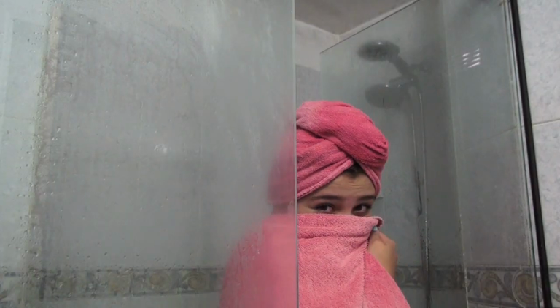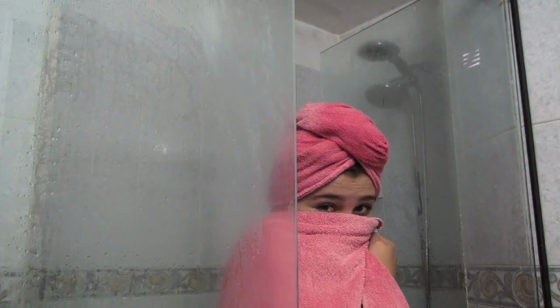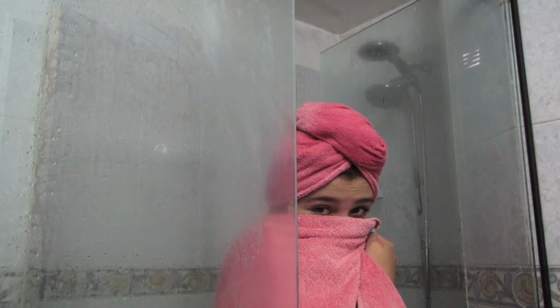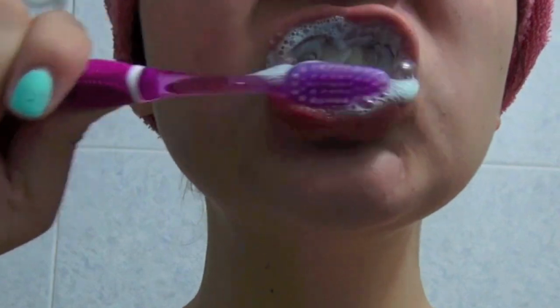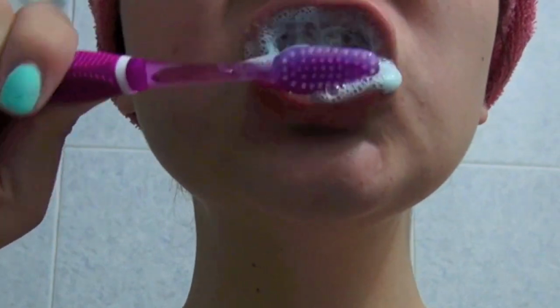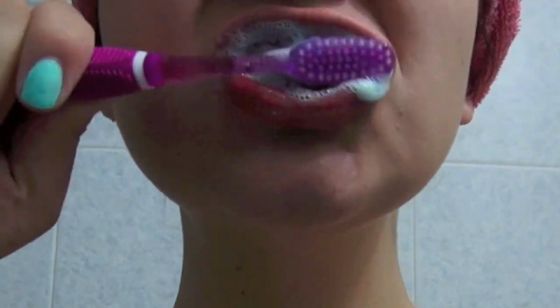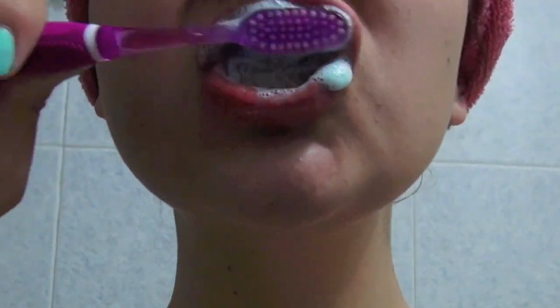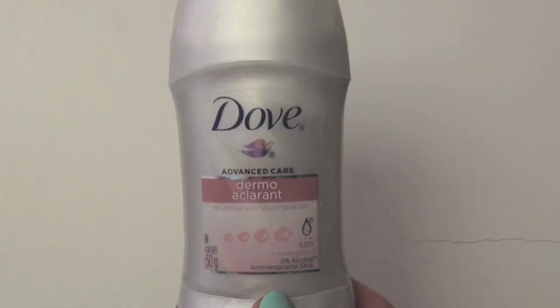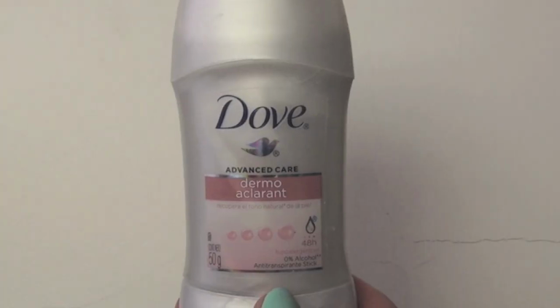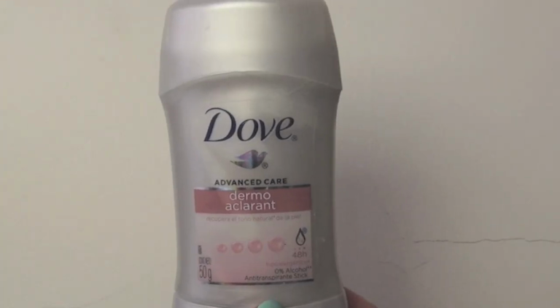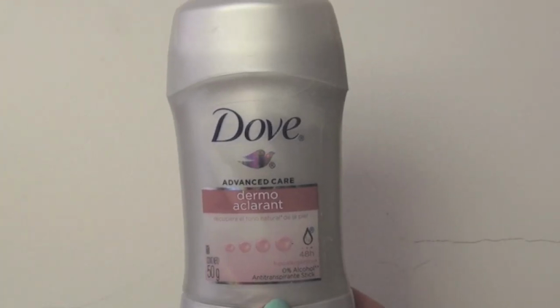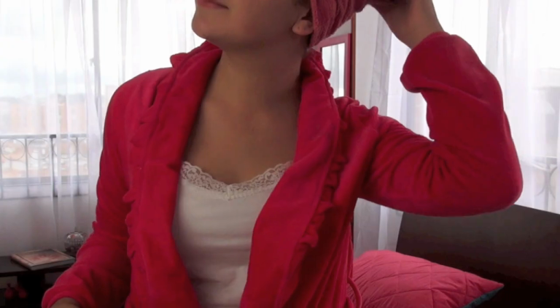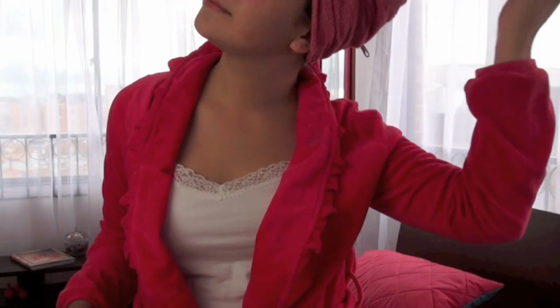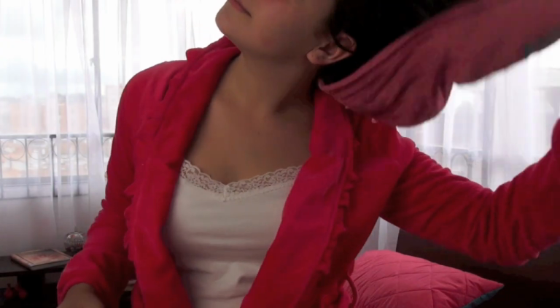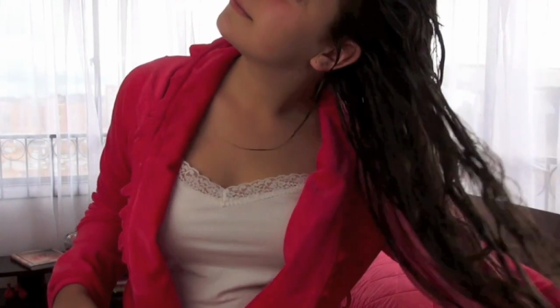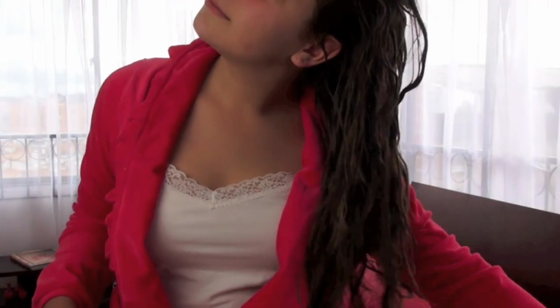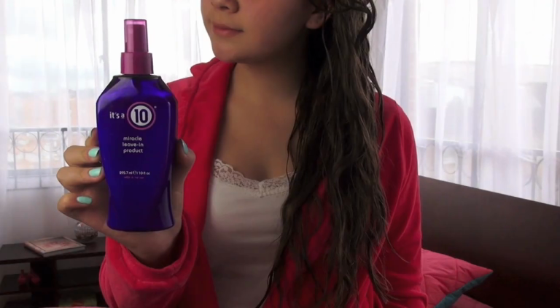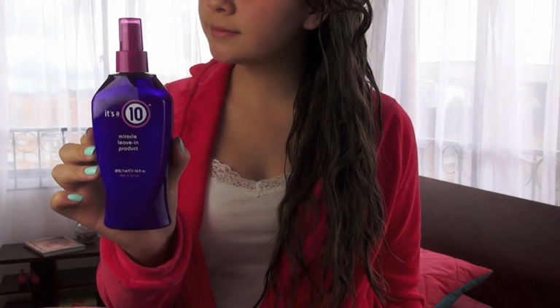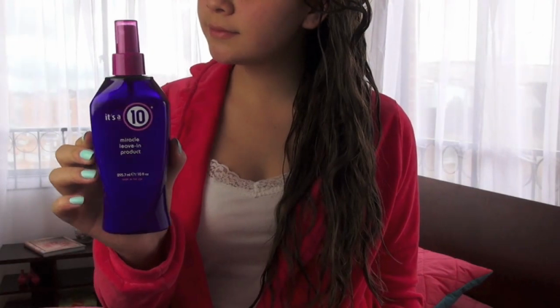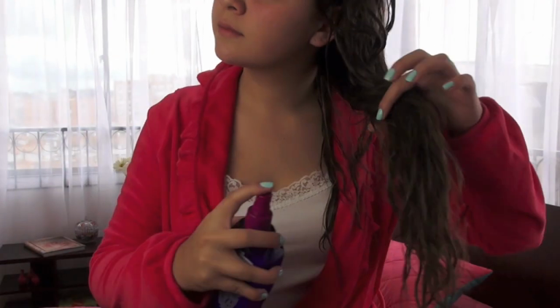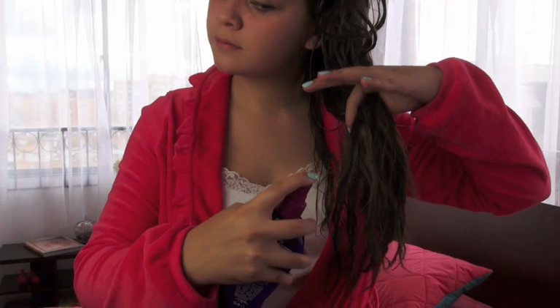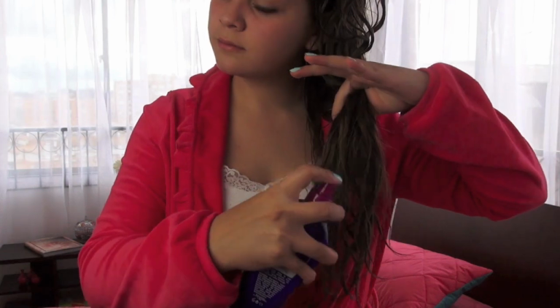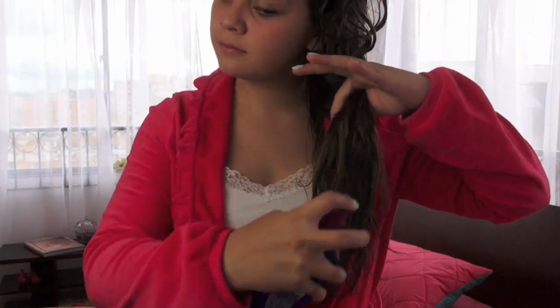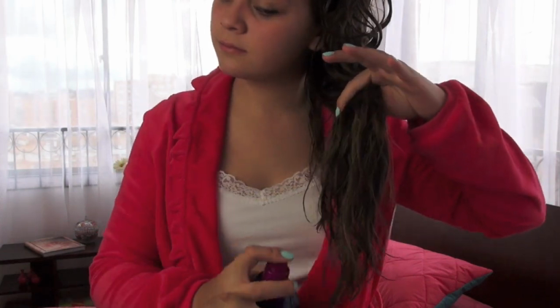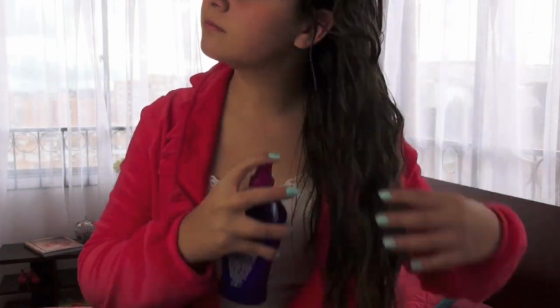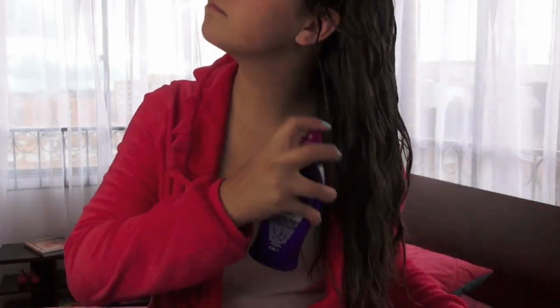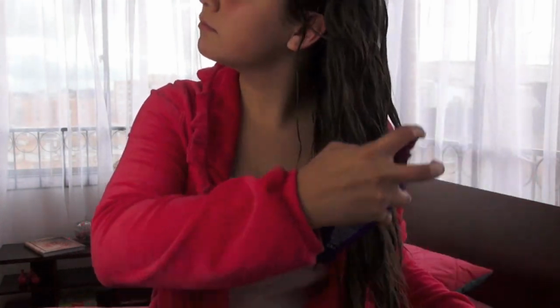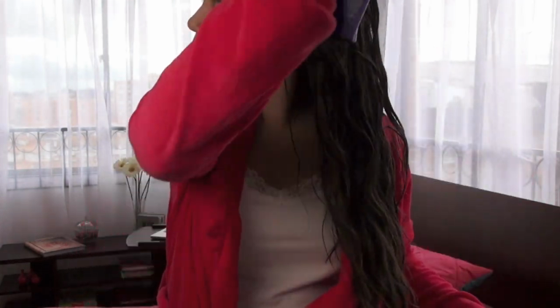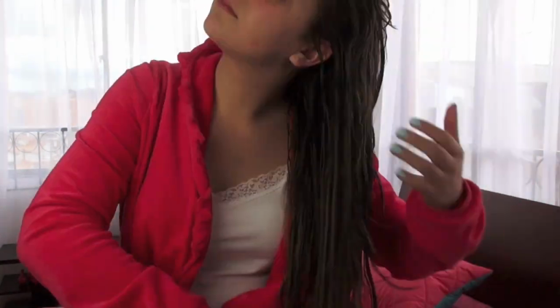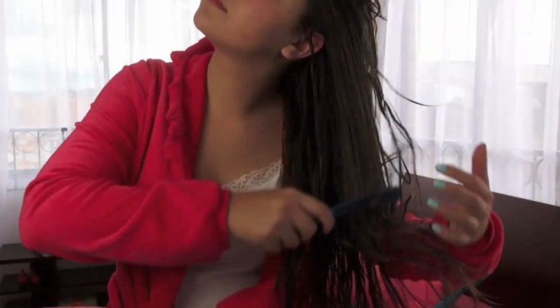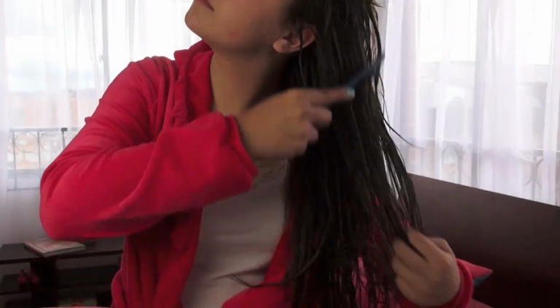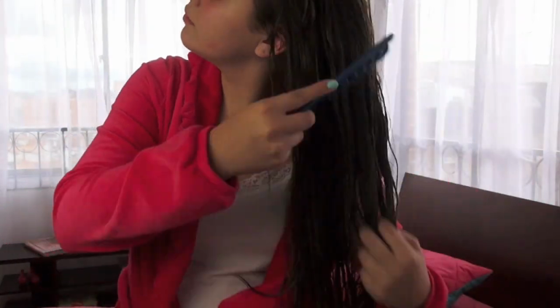Luego de salir de la ducha me lavo los dientes, luego desodorante, y ahora sí vamos a empezar con el cabello. Así que me aplico esa crema que es reparadora y también ayuda a que sea mucho más fácil desenredar el cabello.